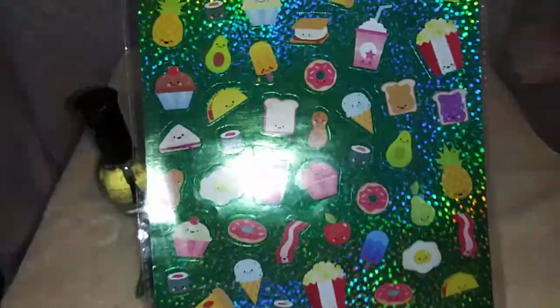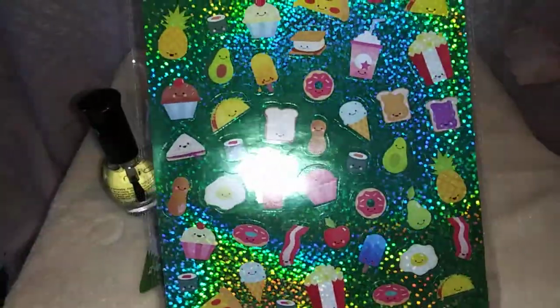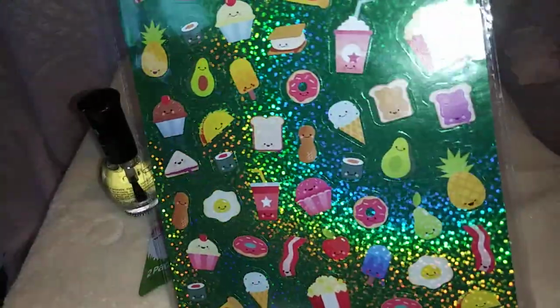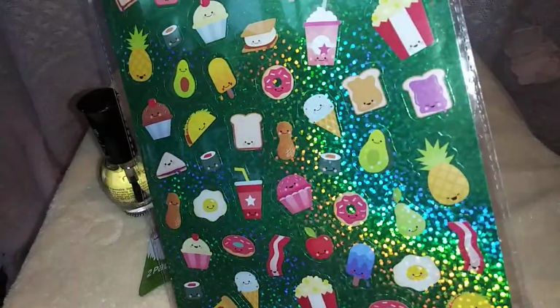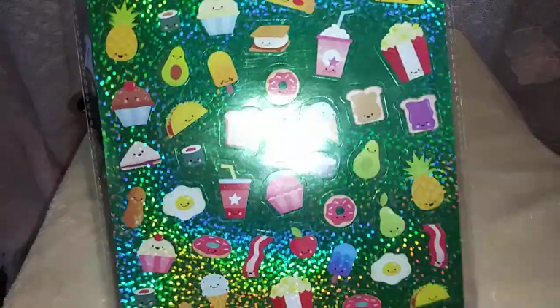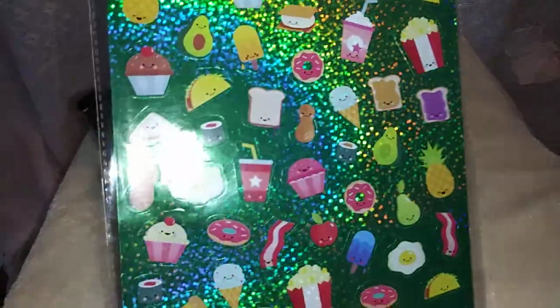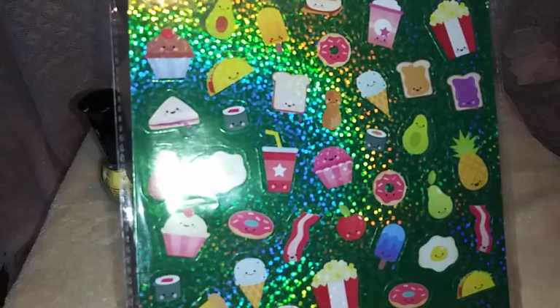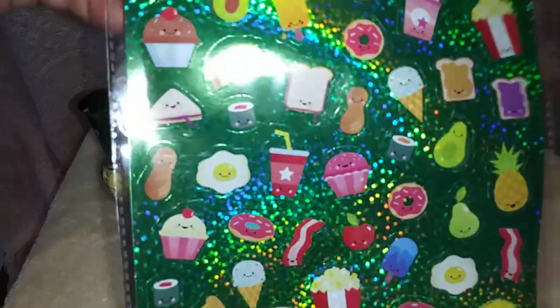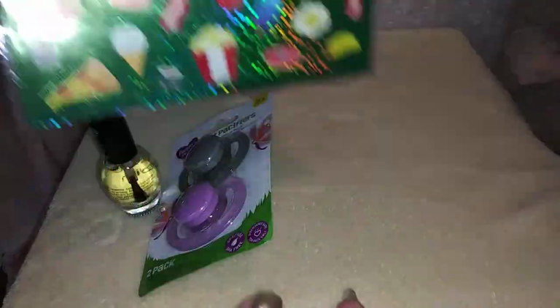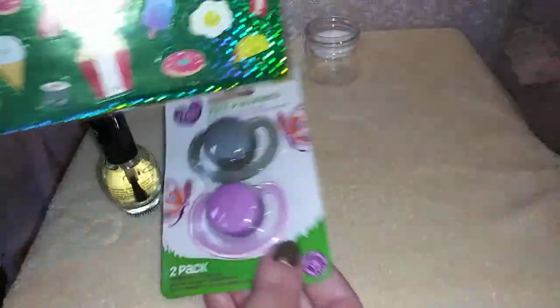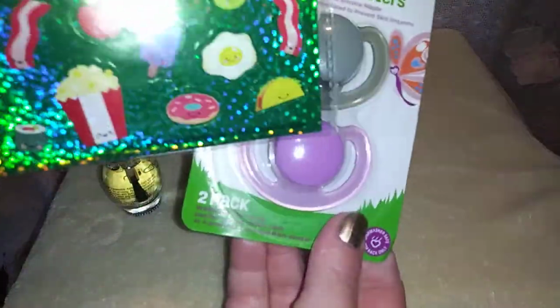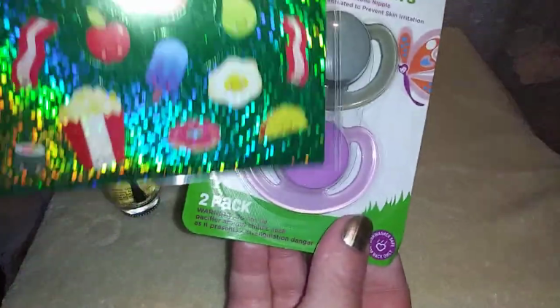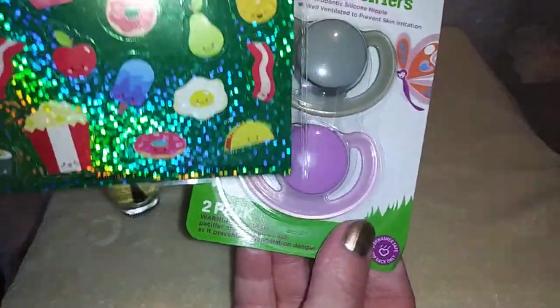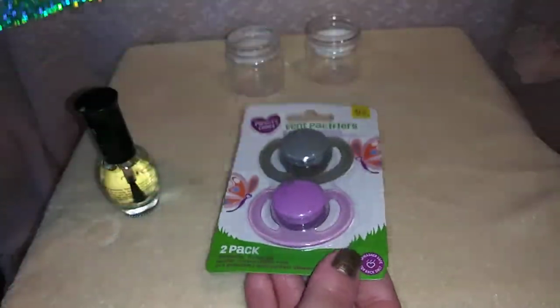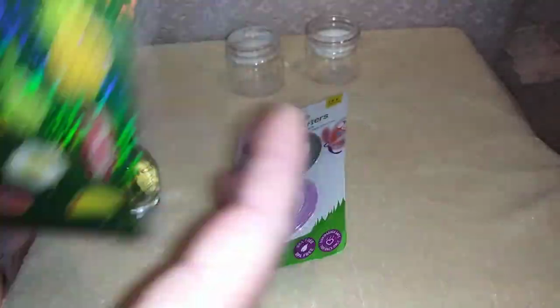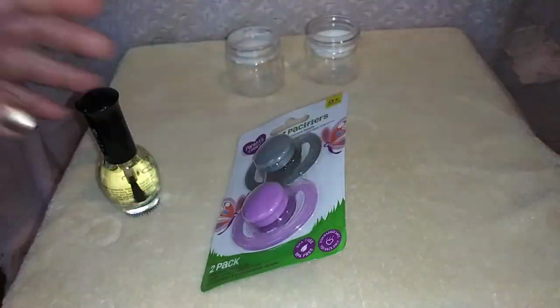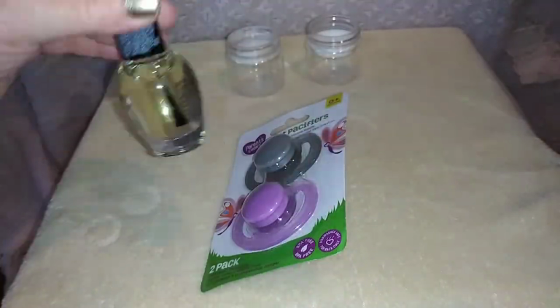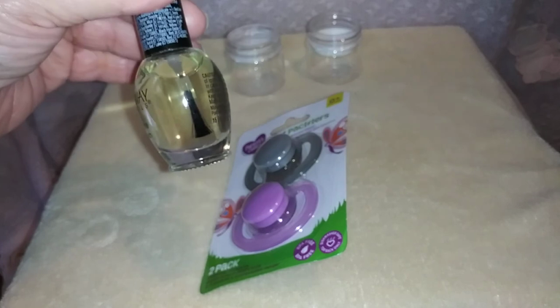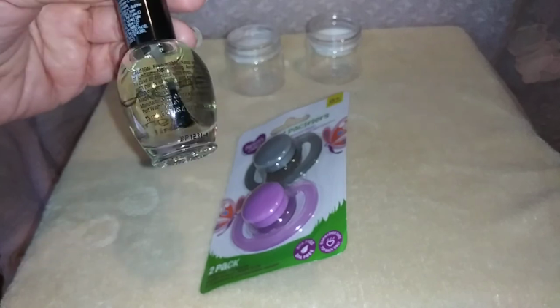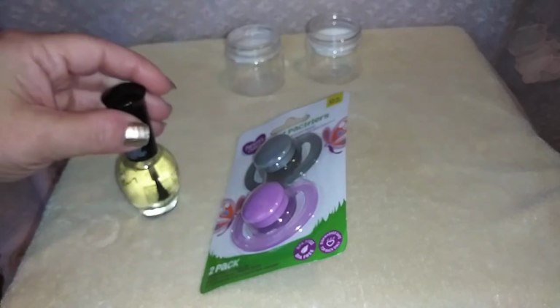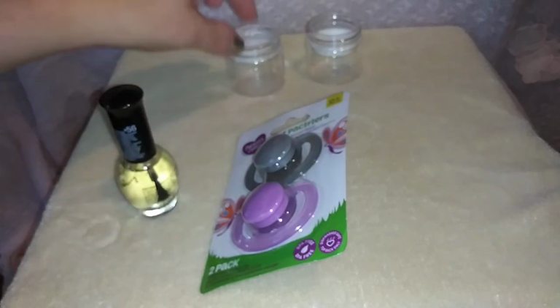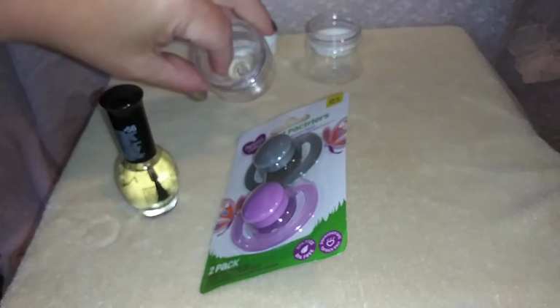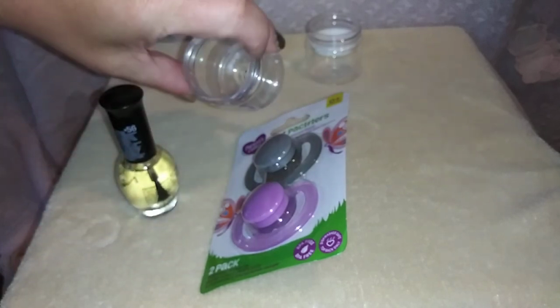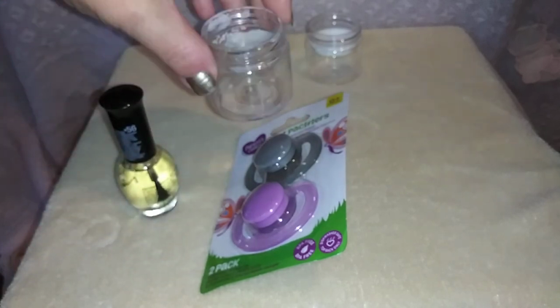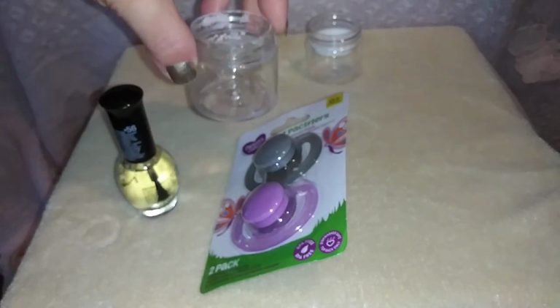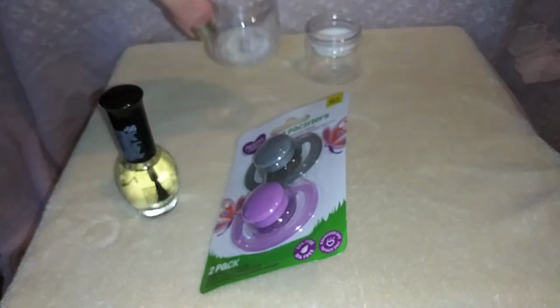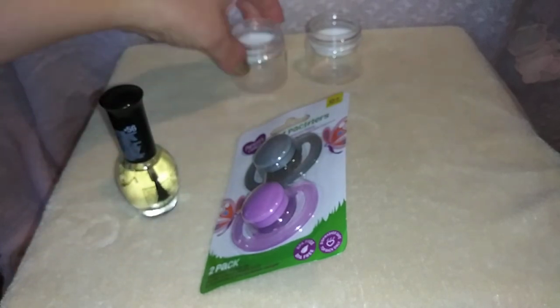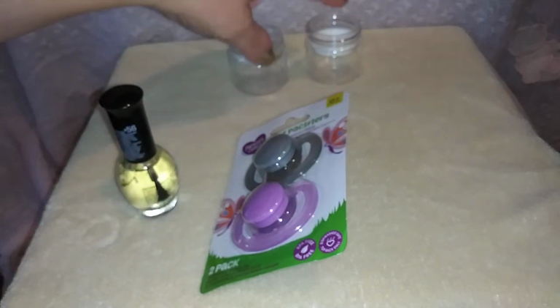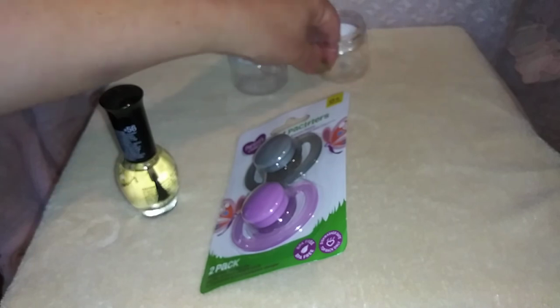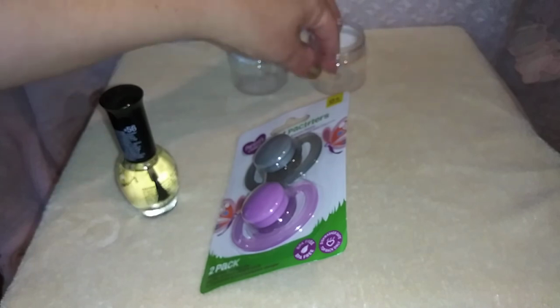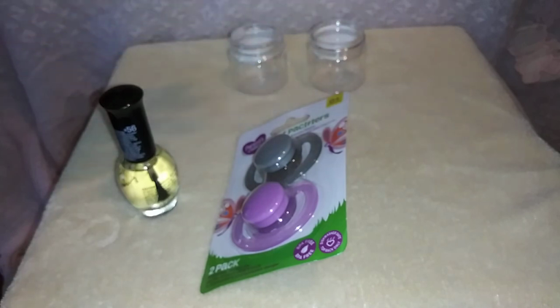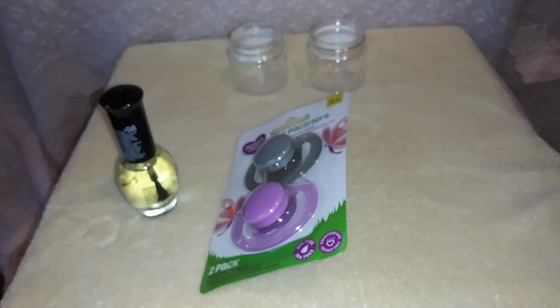You need a sheet of stickers, as long as the stickers are kind of small and can go over top of that. Clear nail polish. And these holders — I'm hoping they'll hold the pacifiers while they dry. I got these at the Dollar Tree as well.